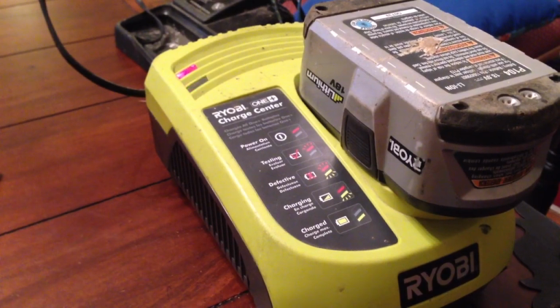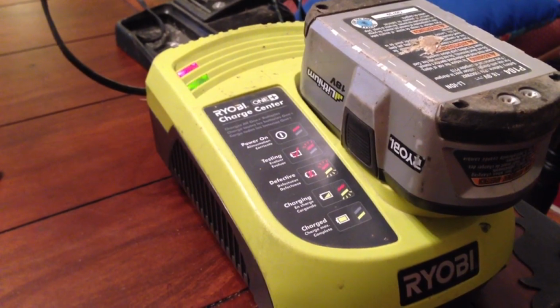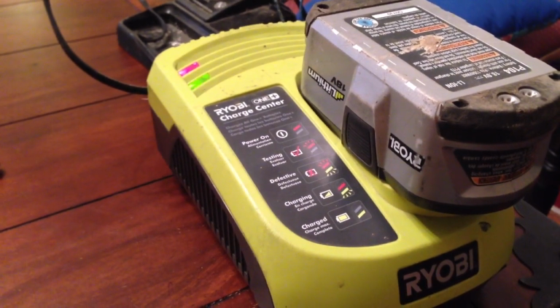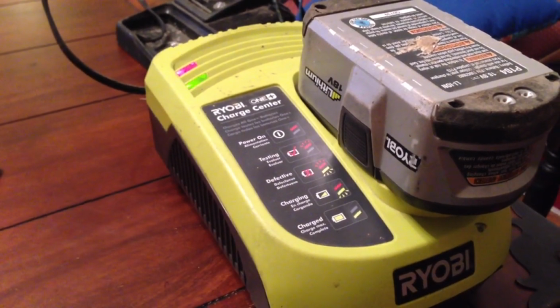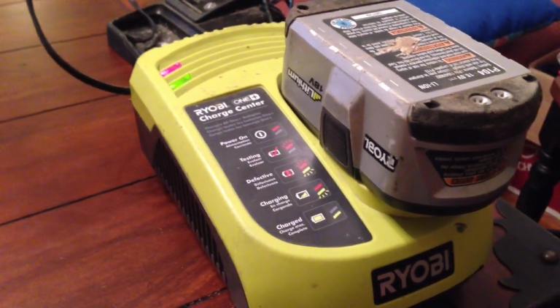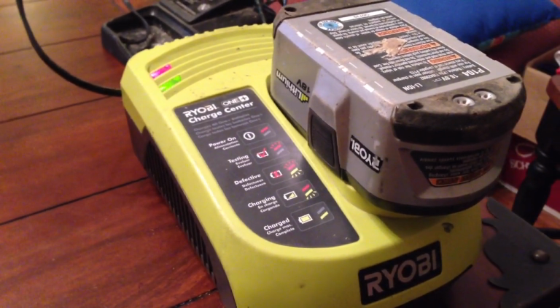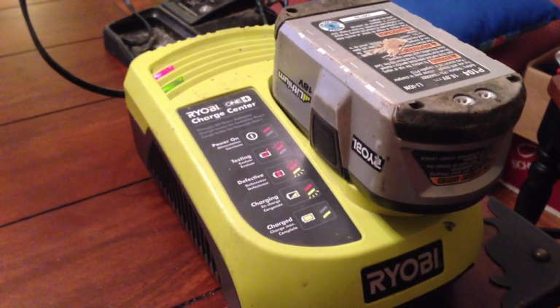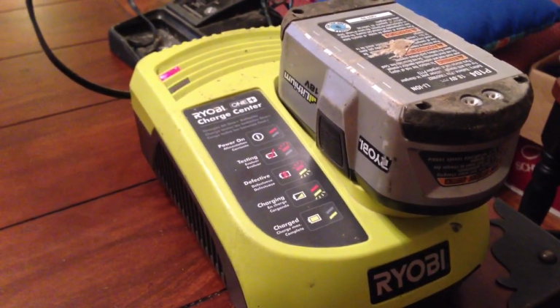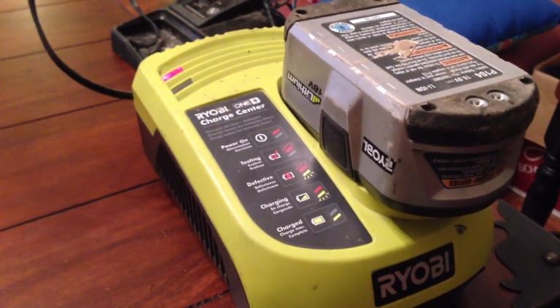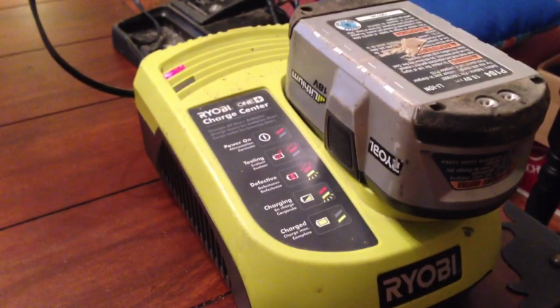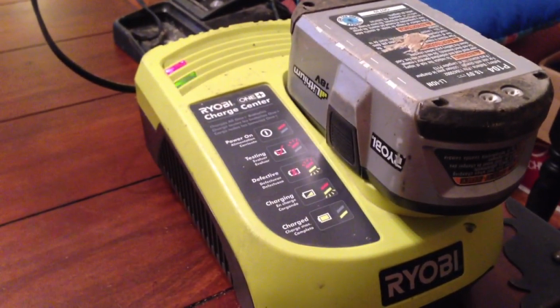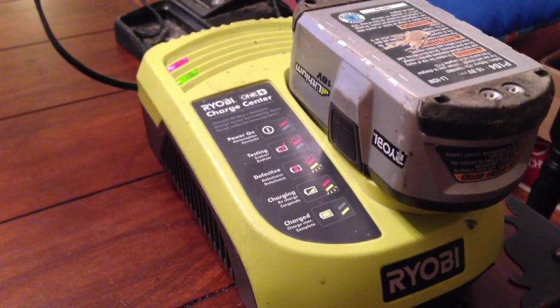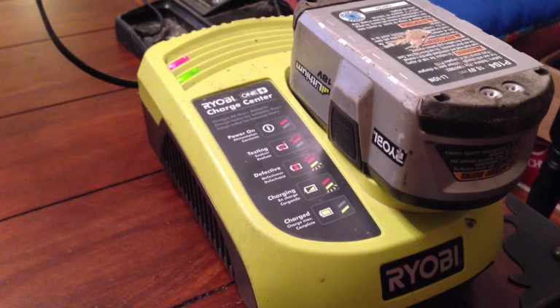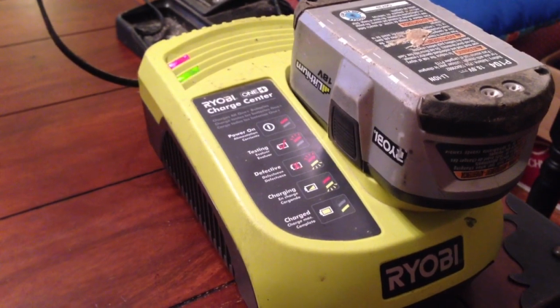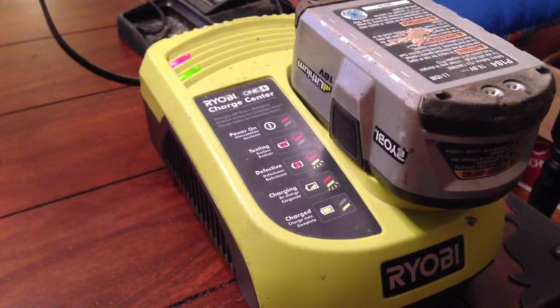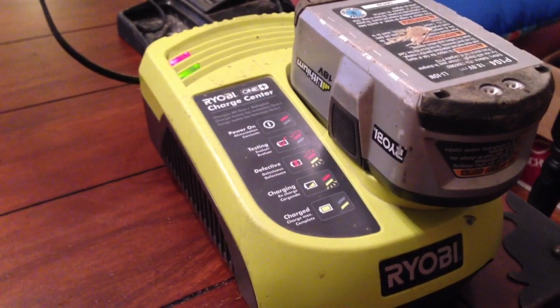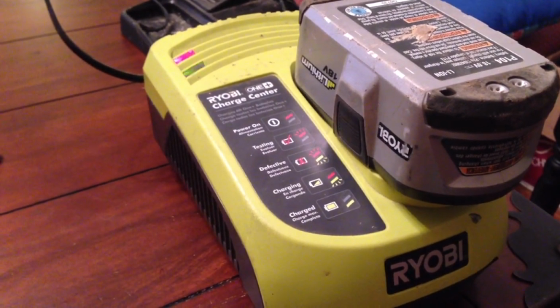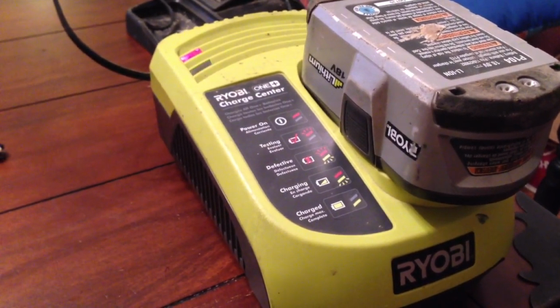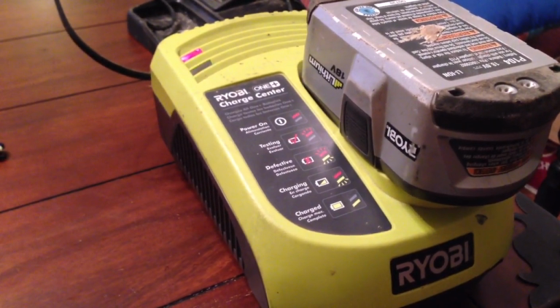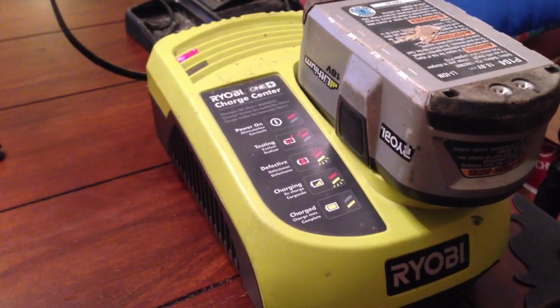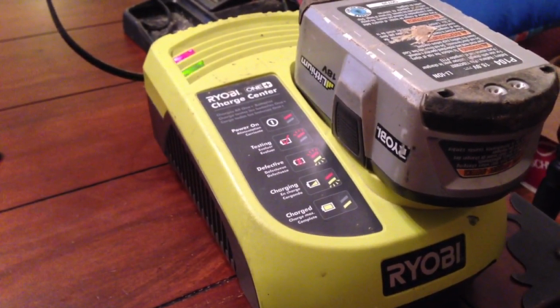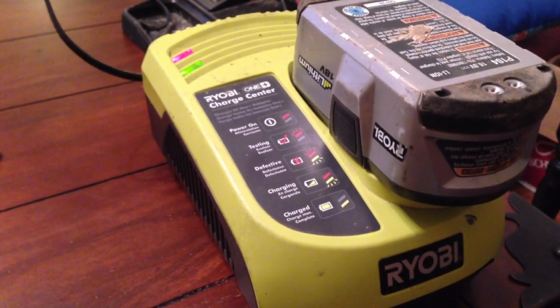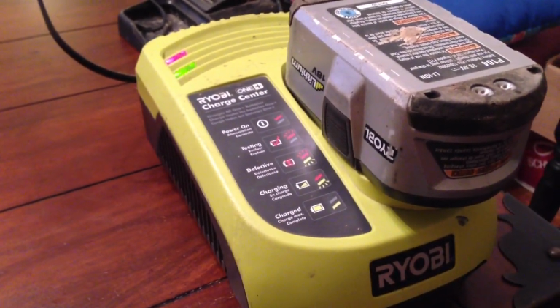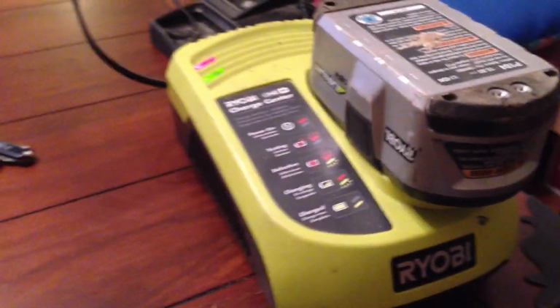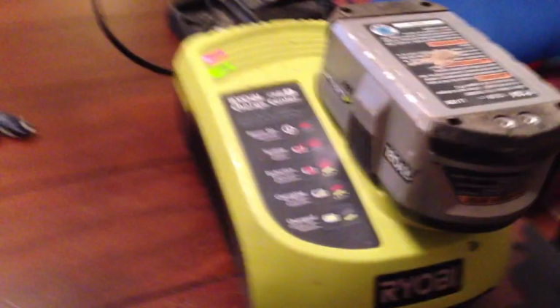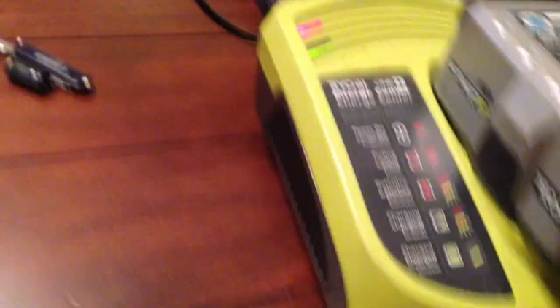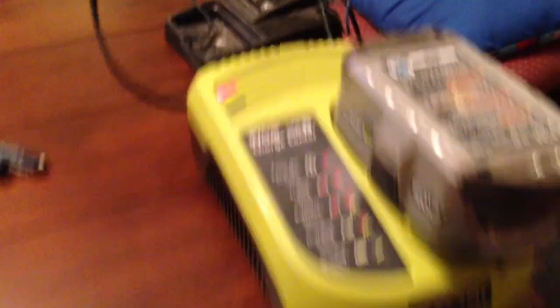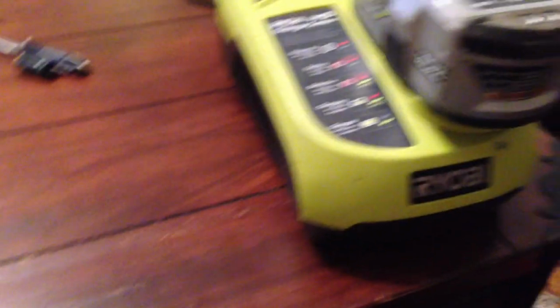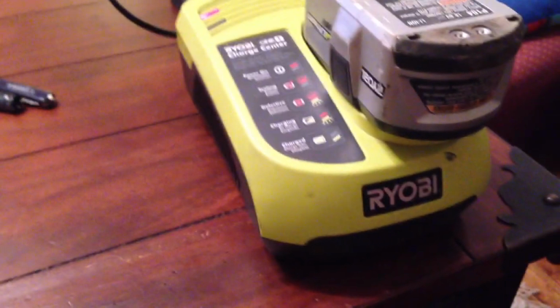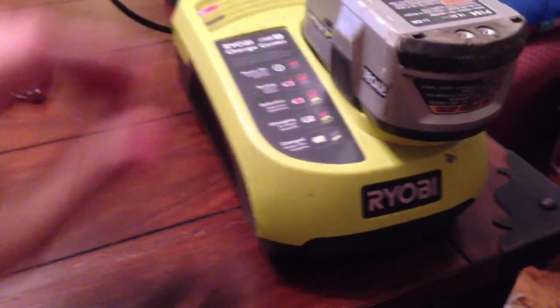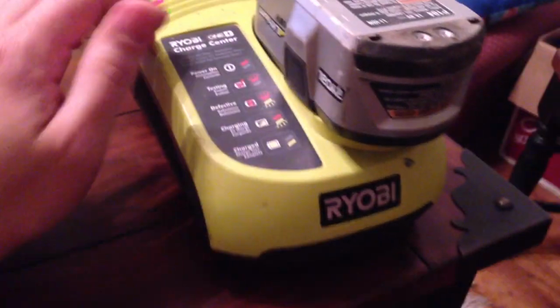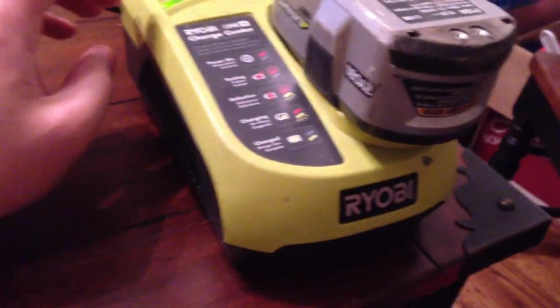Here's one of the packs that it previously said was defective — as you can see, it's charging. So I would call that a success. I've revived the charger. Hopefully I'll get at least a couple more years out of it.